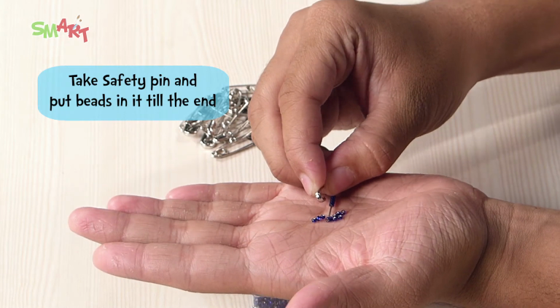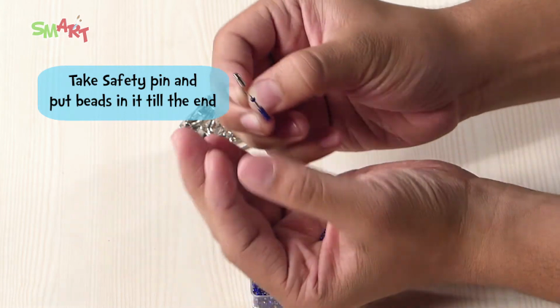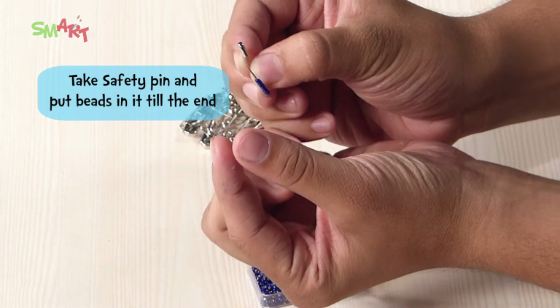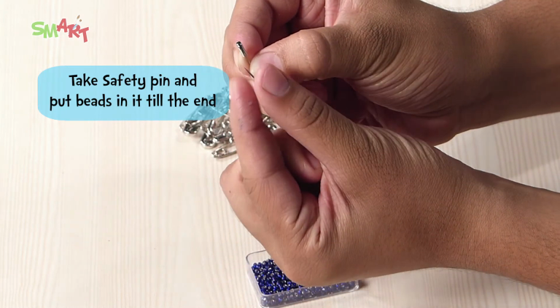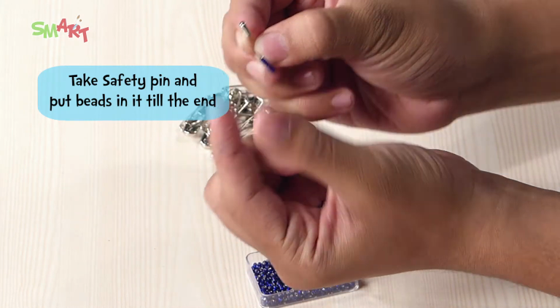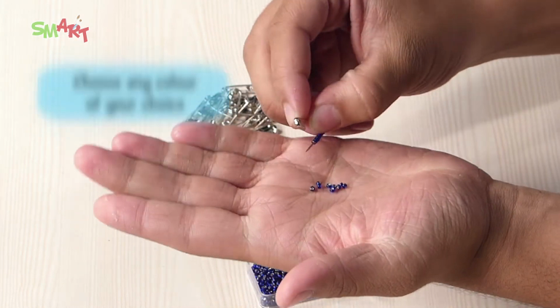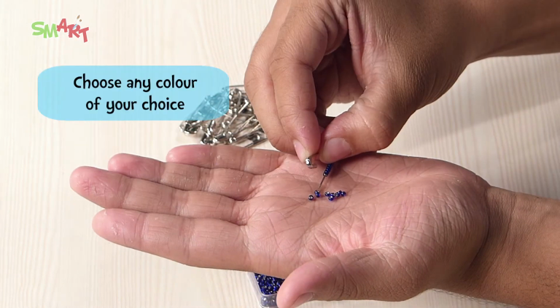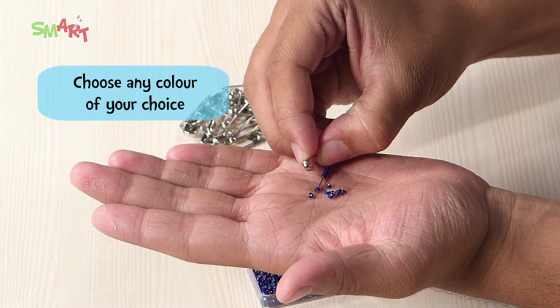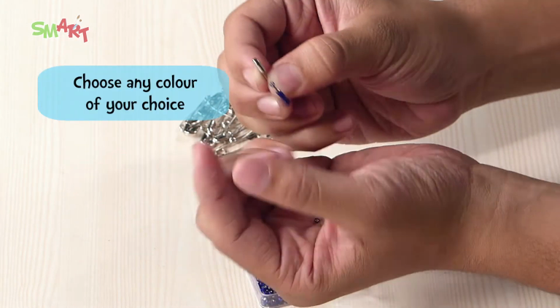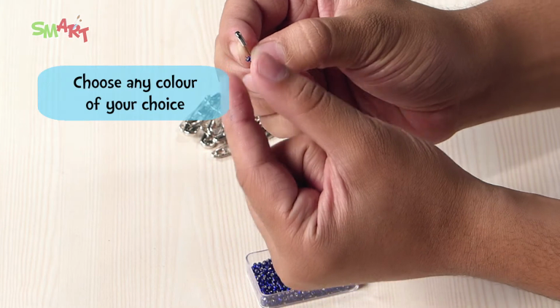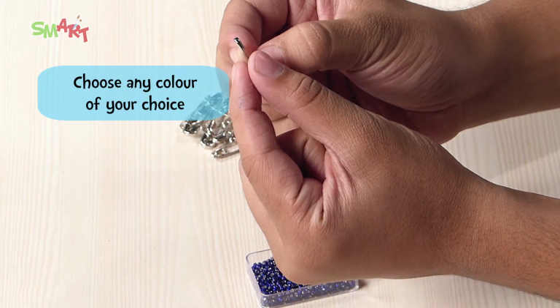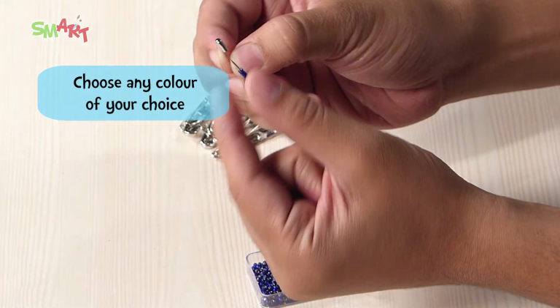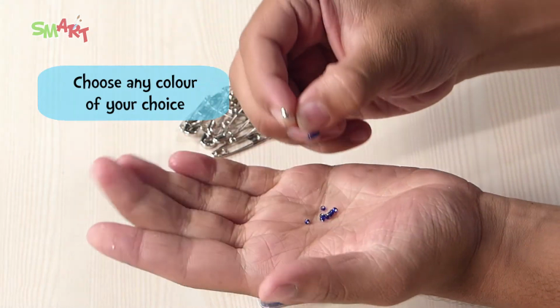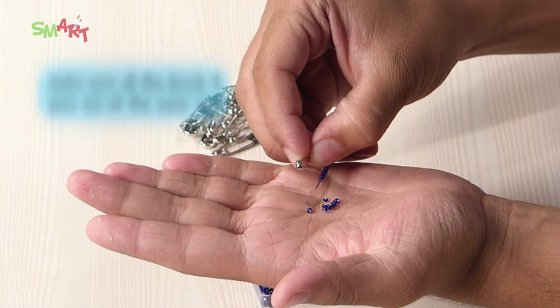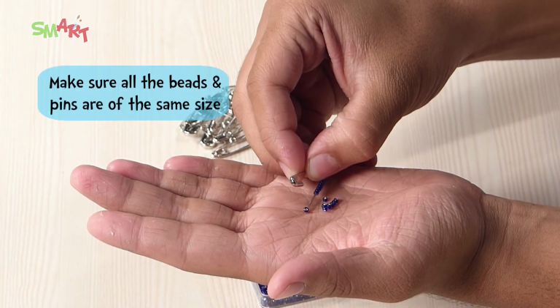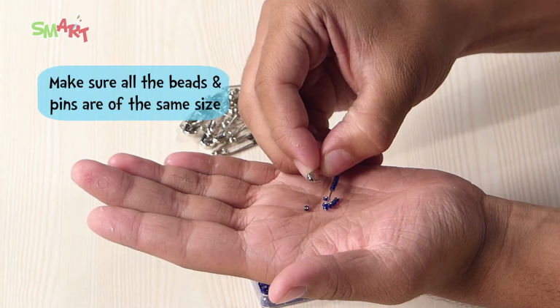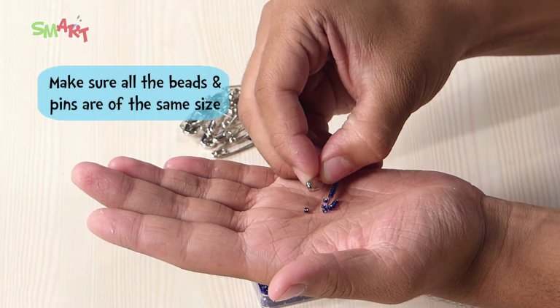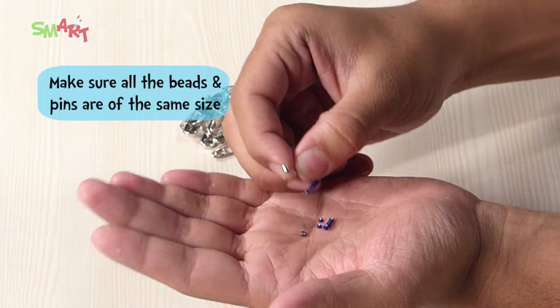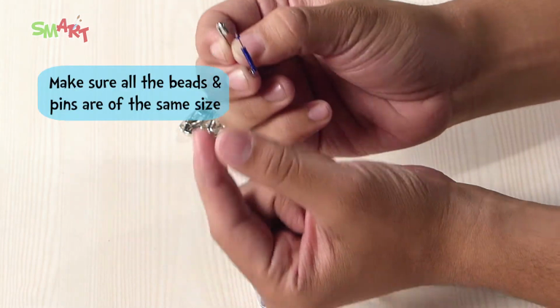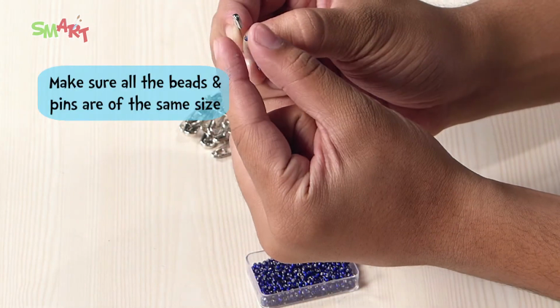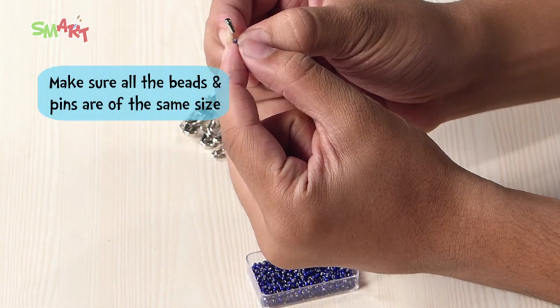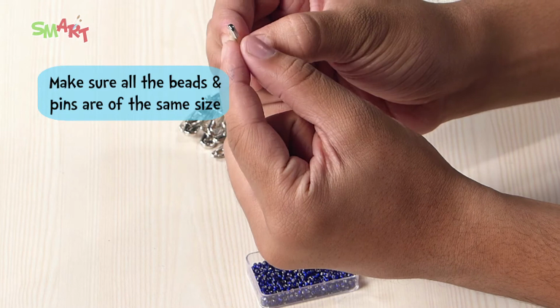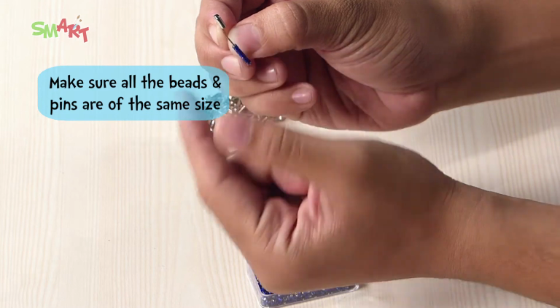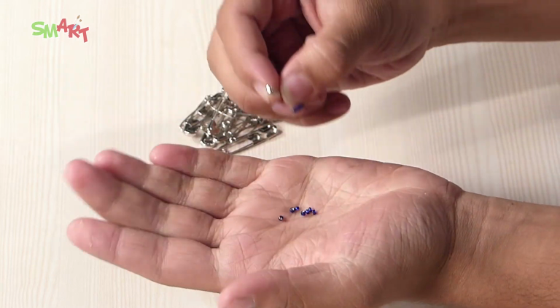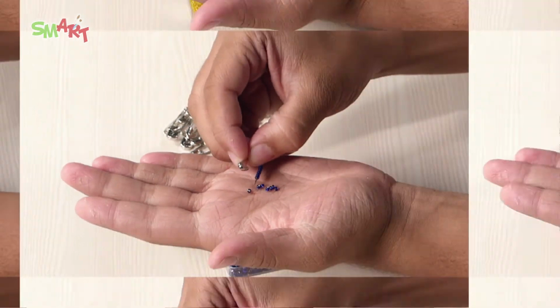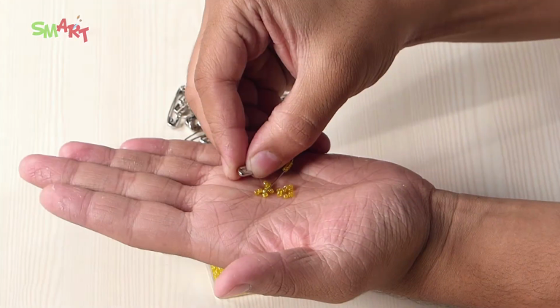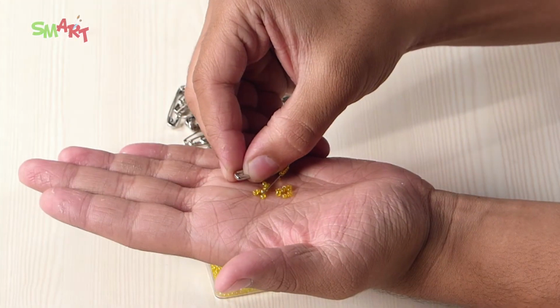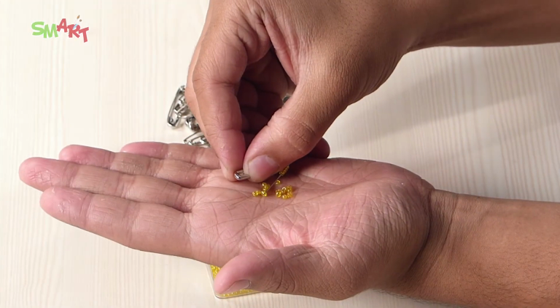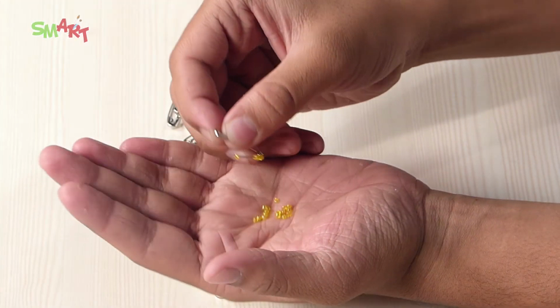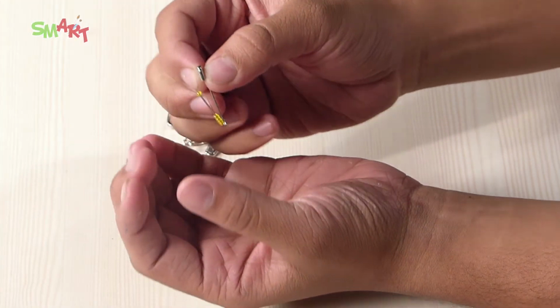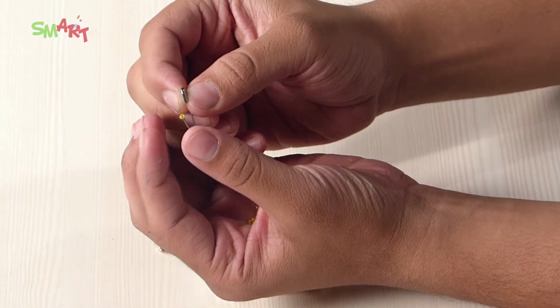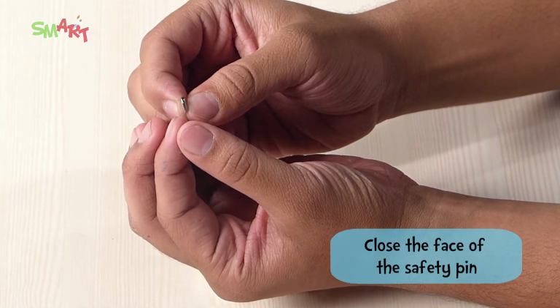I am using a blue color, but you can choose the color you like. Remember that your safety pins and beads should be the same size. This is almost done — then we will close the safety pins.